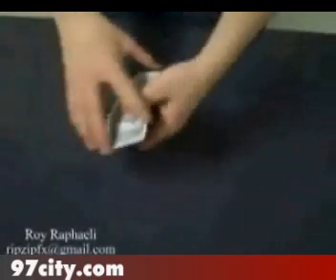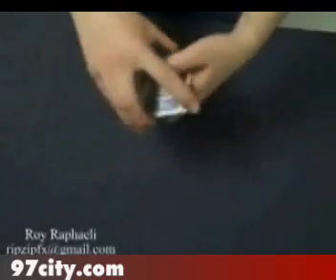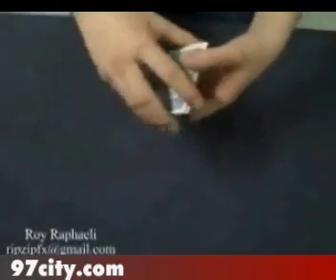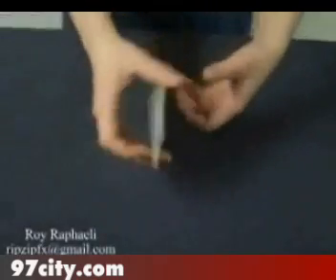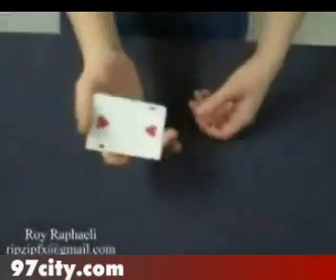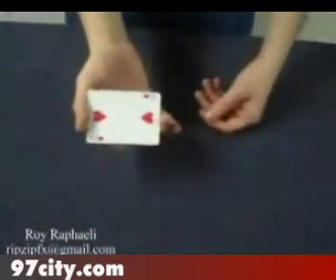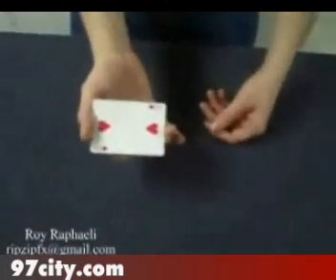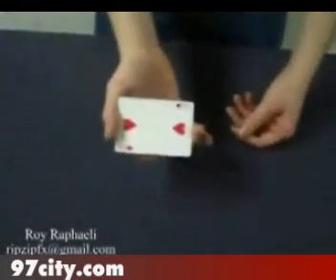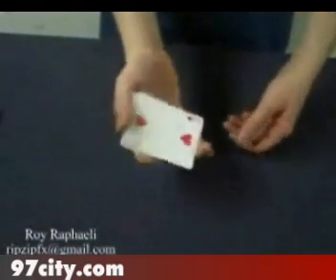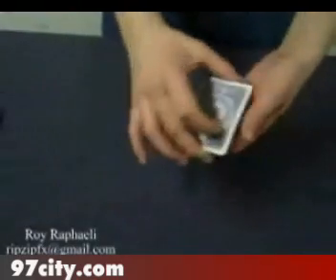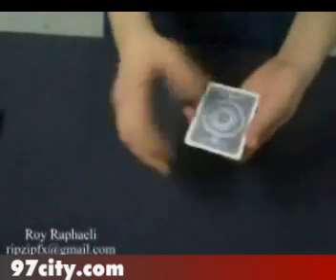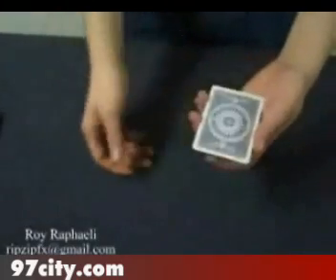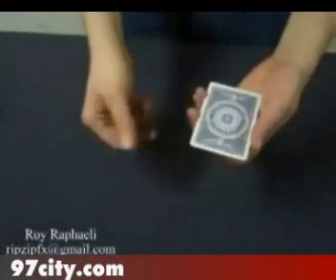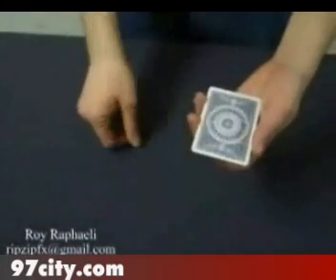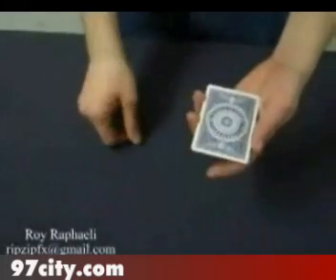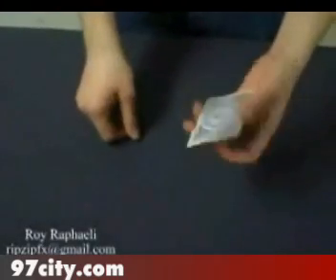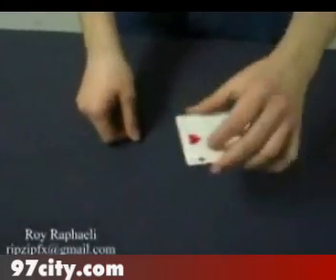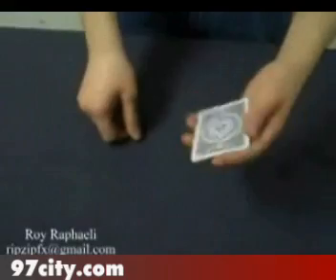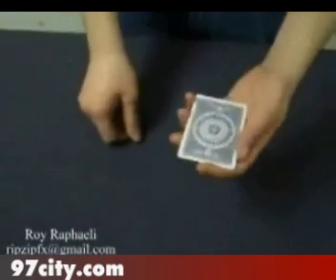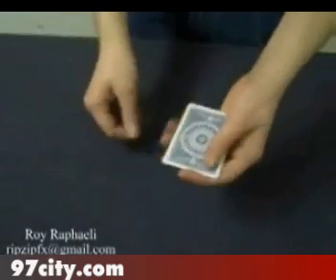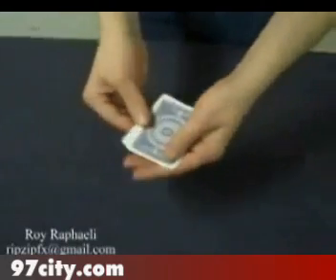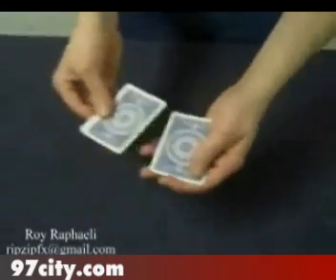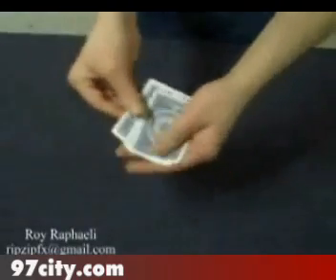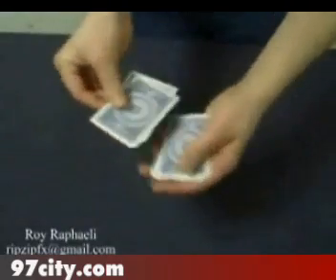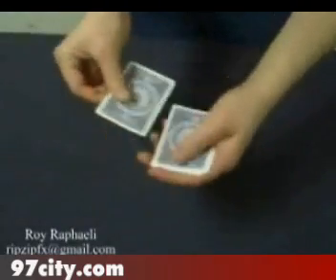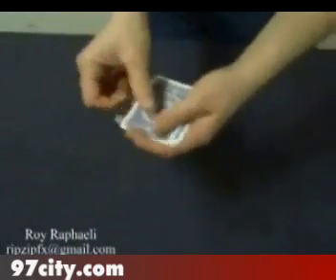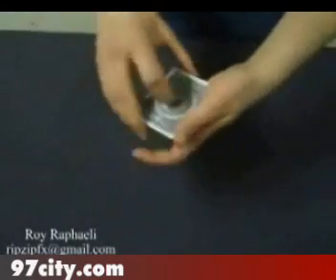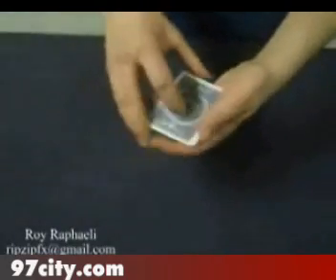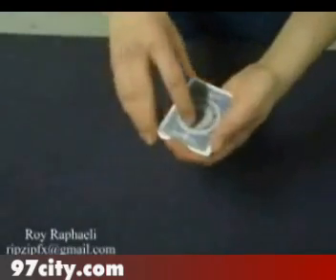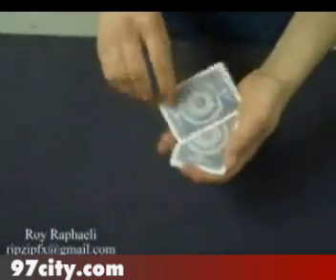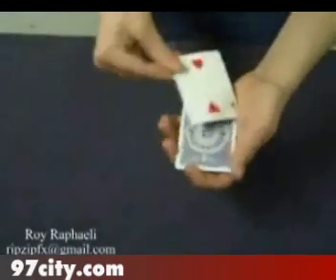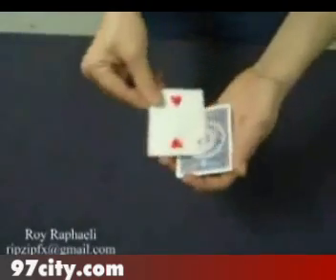All you have to do is keep track of the two of hearts. Where's the two of hearts? Of course you'd say it's on the bottom. And you're correct. But if I reverse the order of the packet, that would make the two of hearts on top.